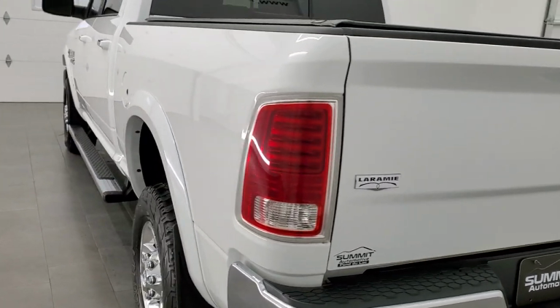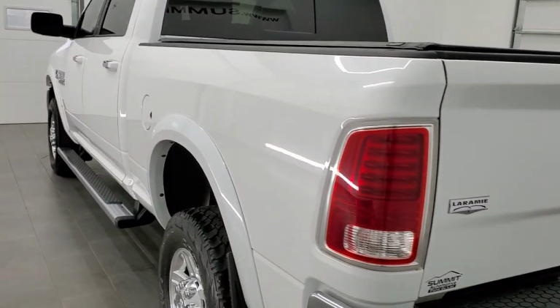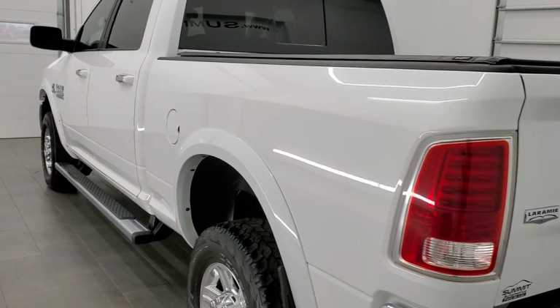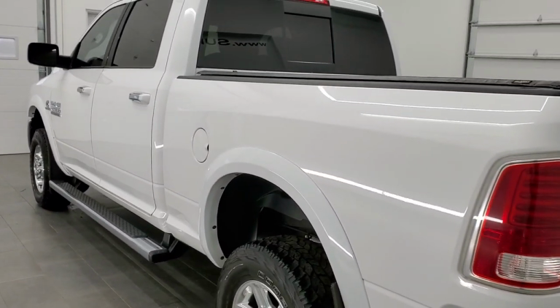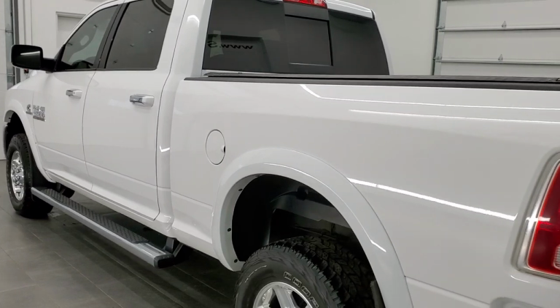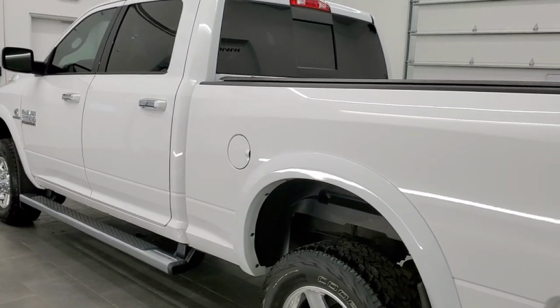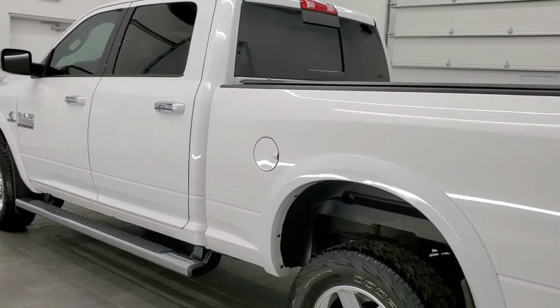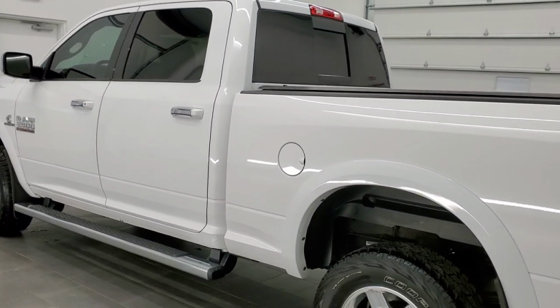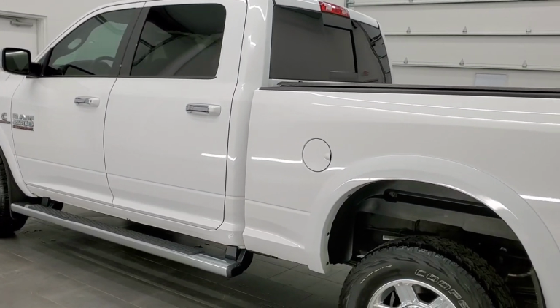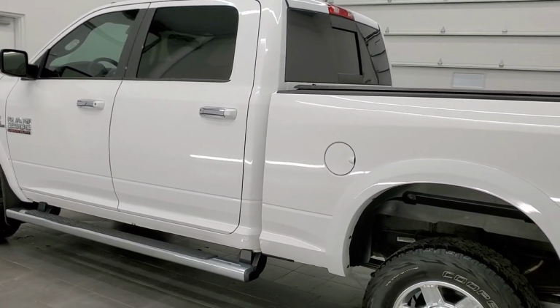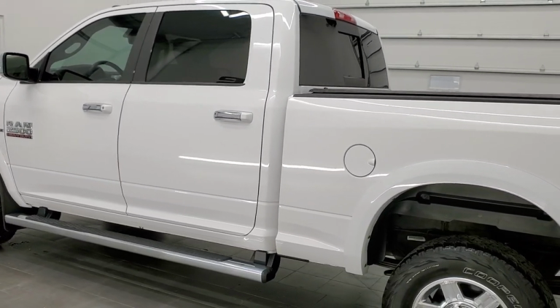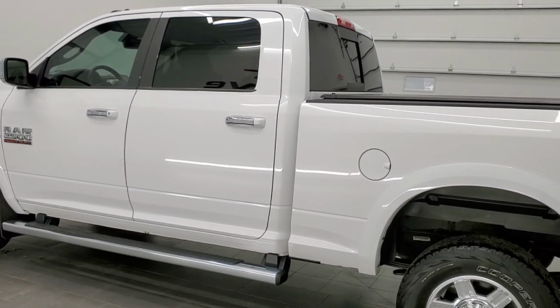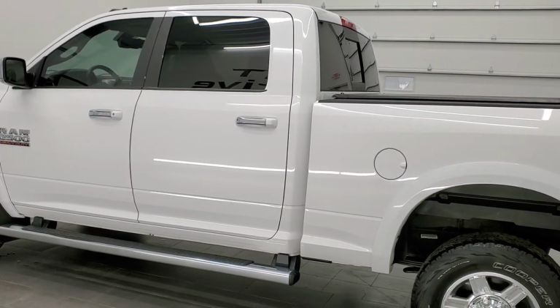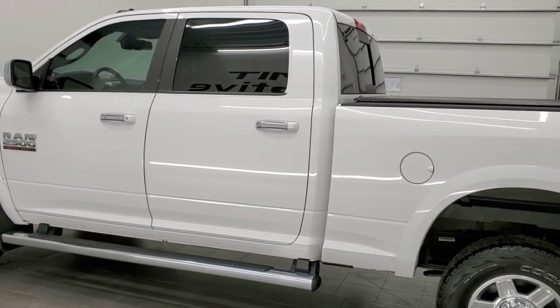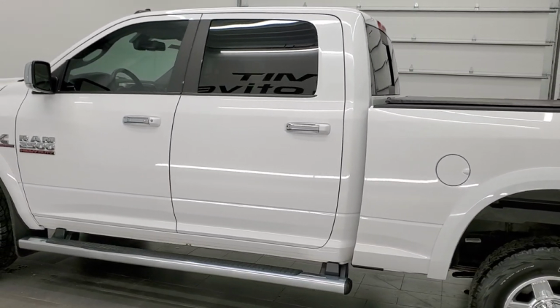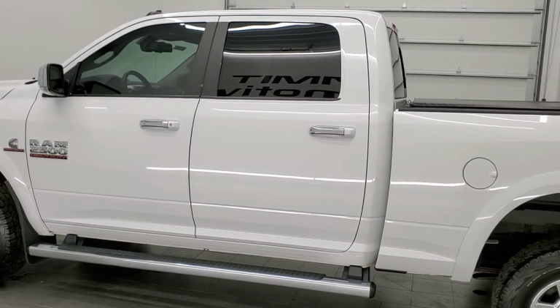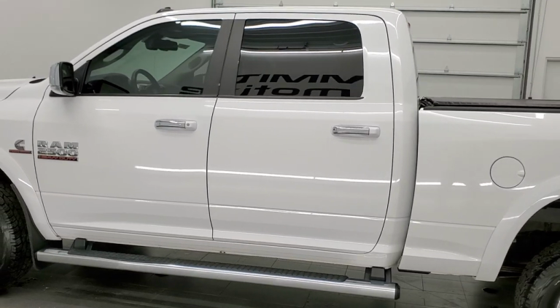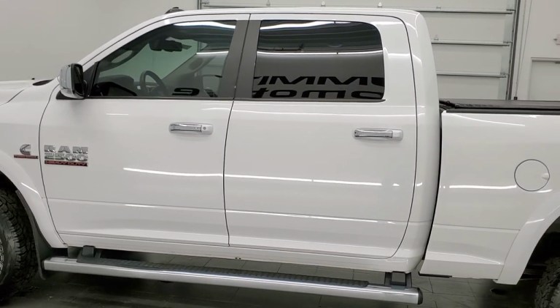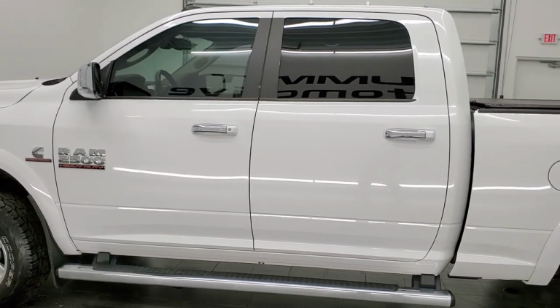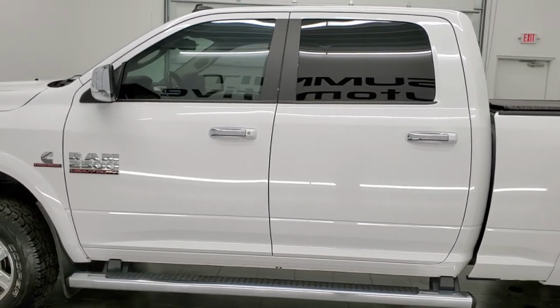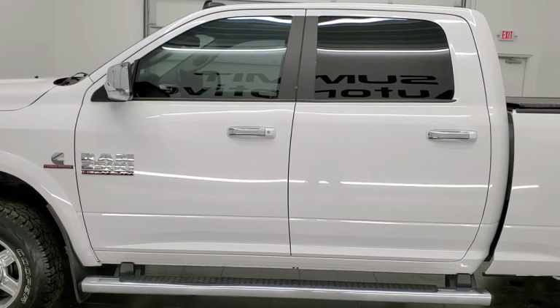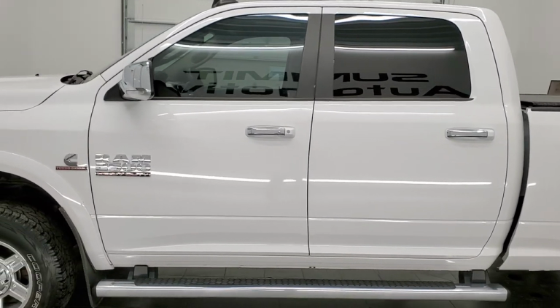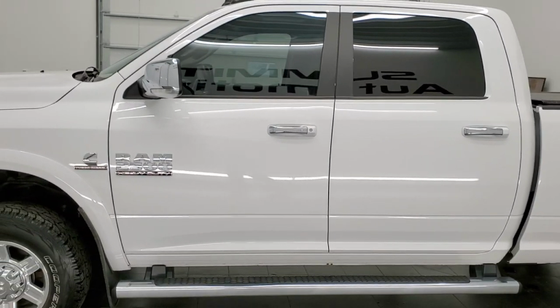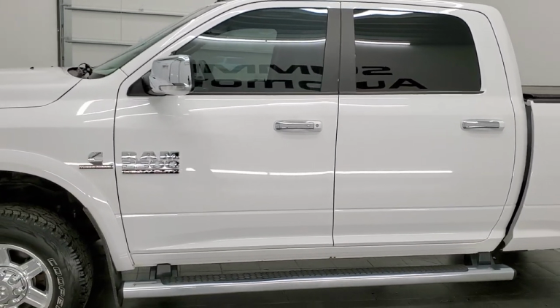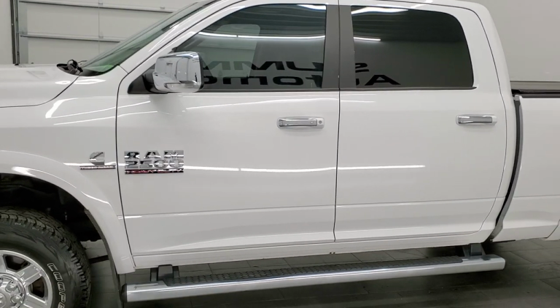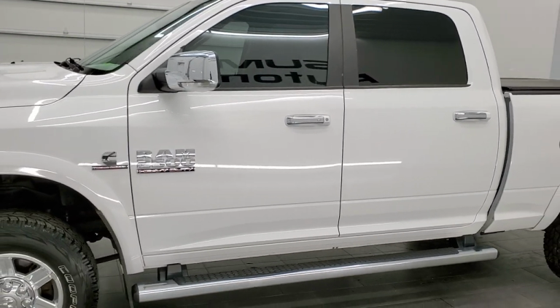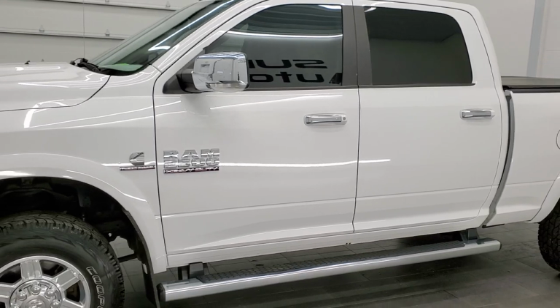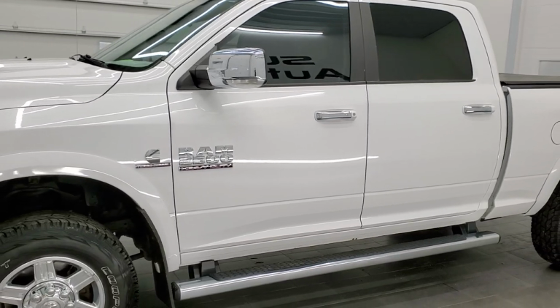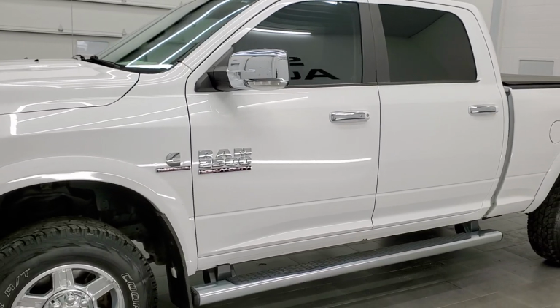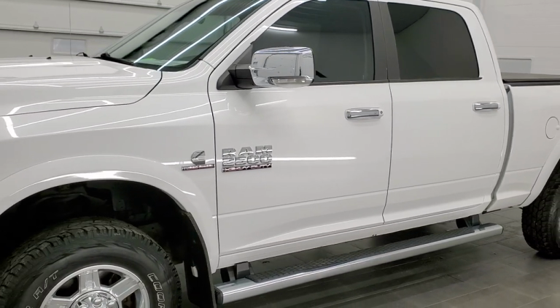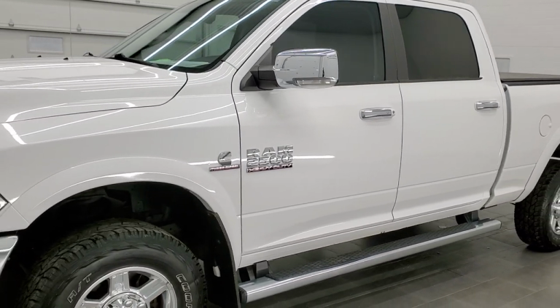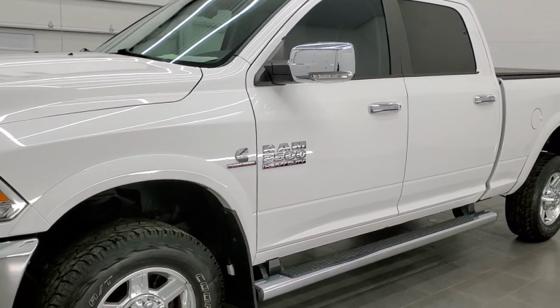Today we are checking out this 2013 Ram 2500. It has been fully safetied and inspected by our service shop, has a fresh oil and filter change. All the fluids have been checked and topped off and this truck is 100% ready to go.